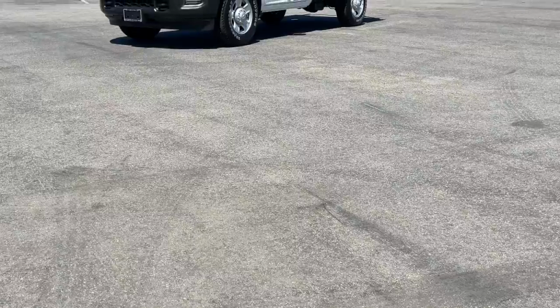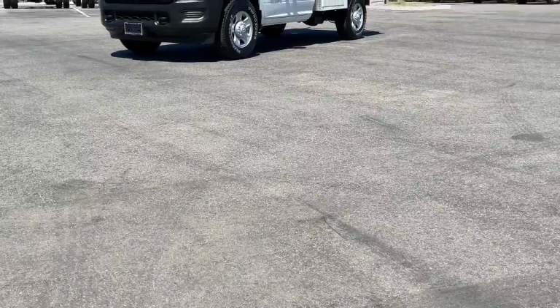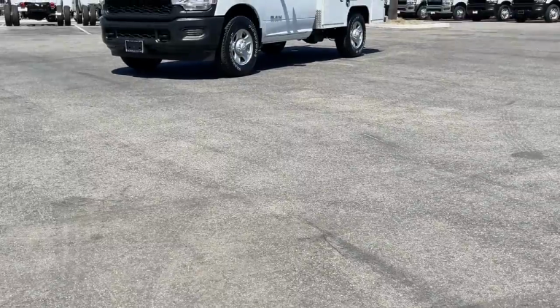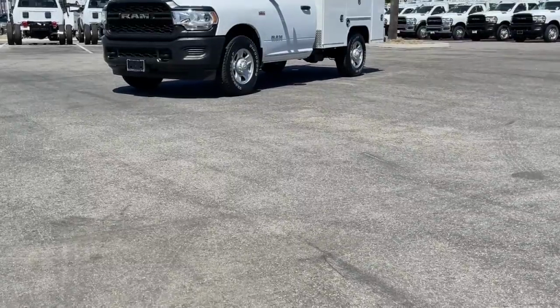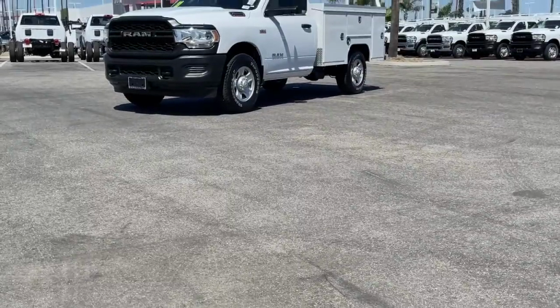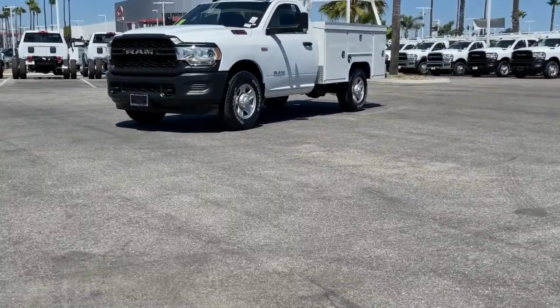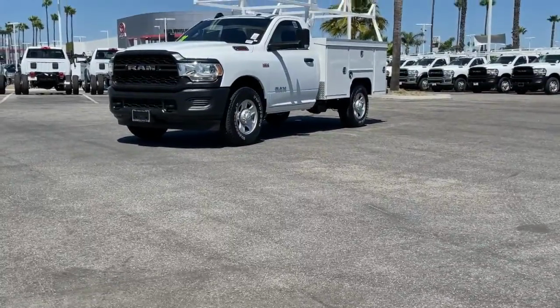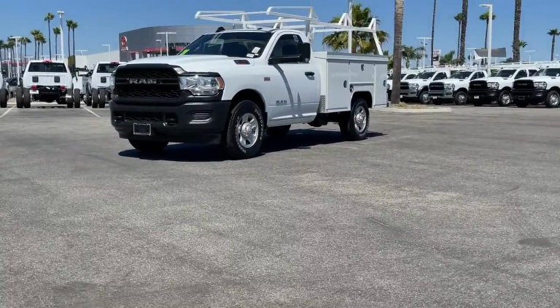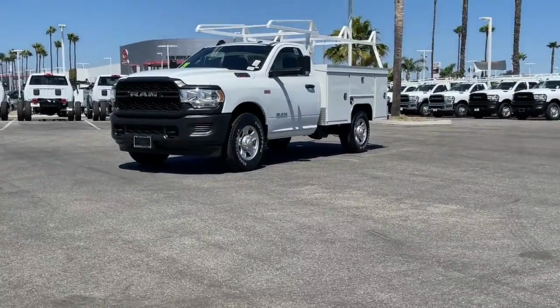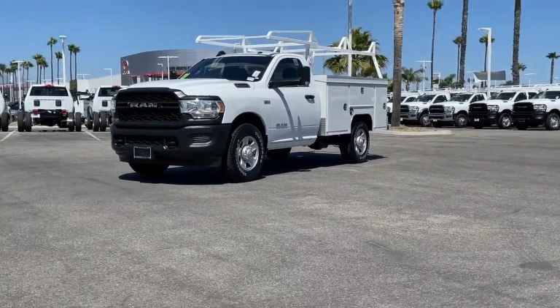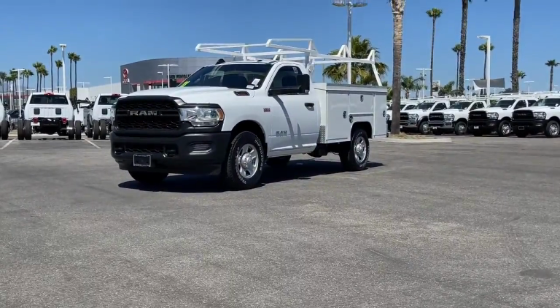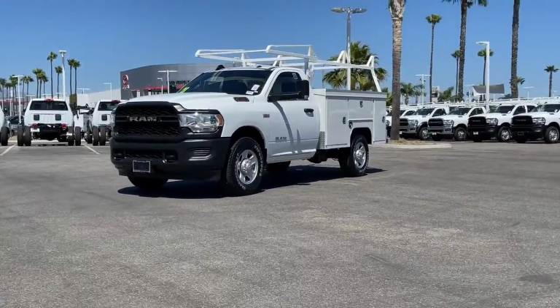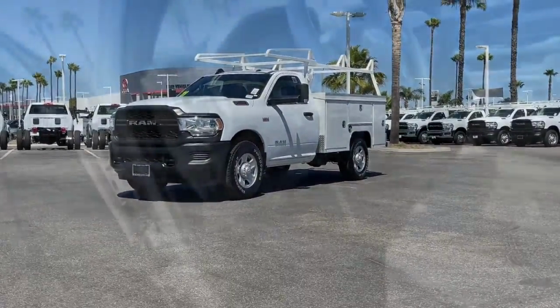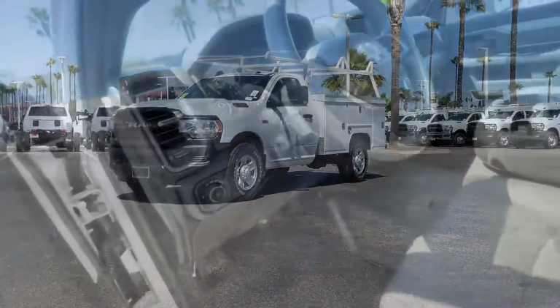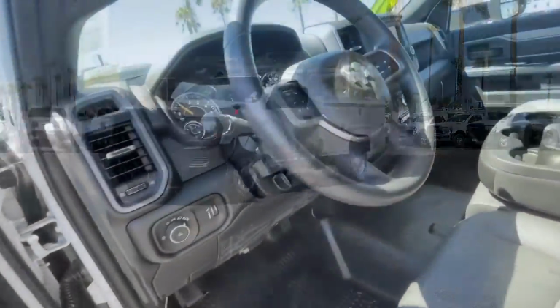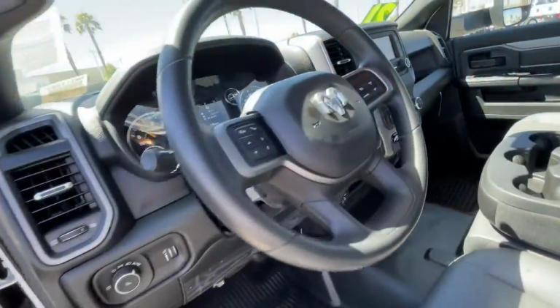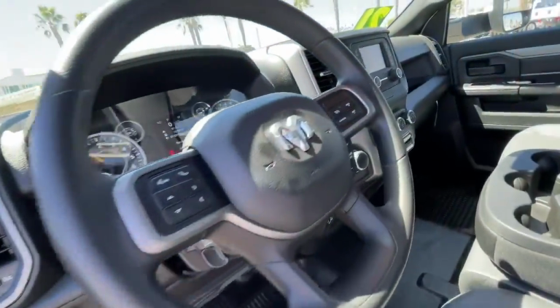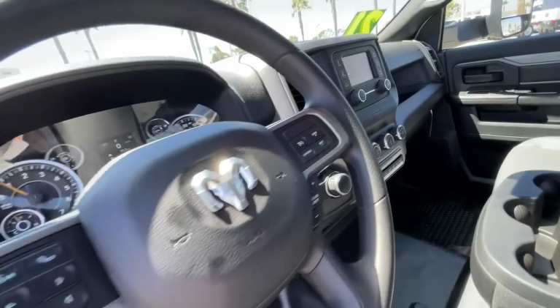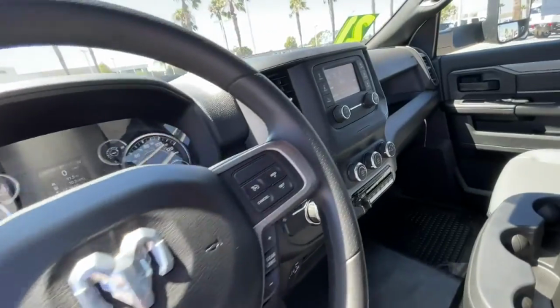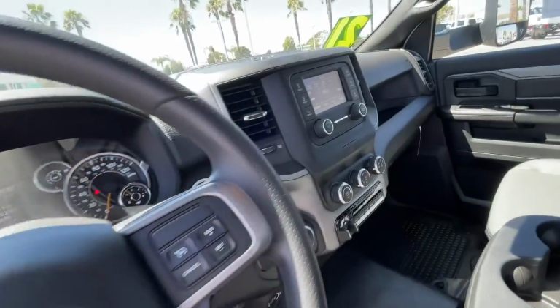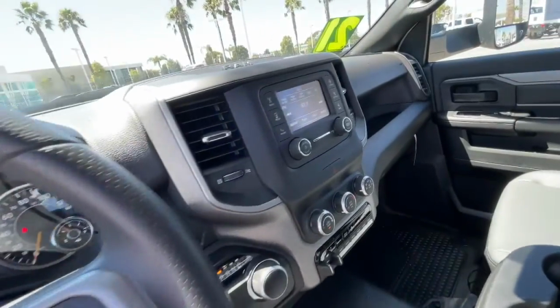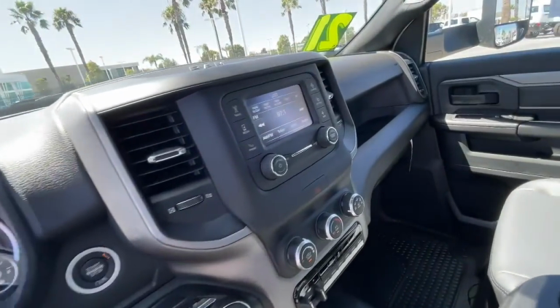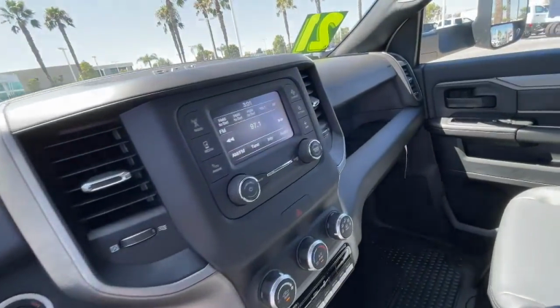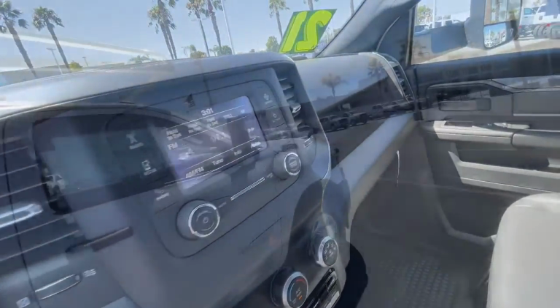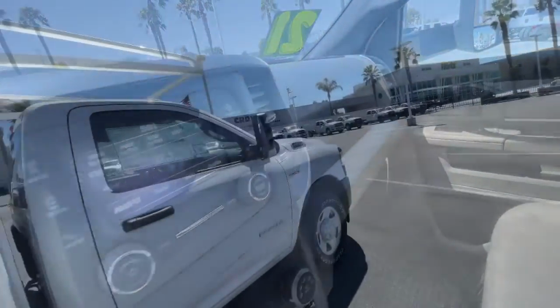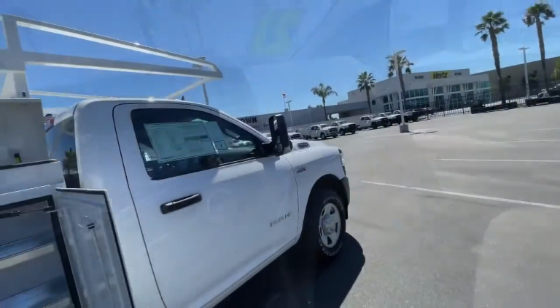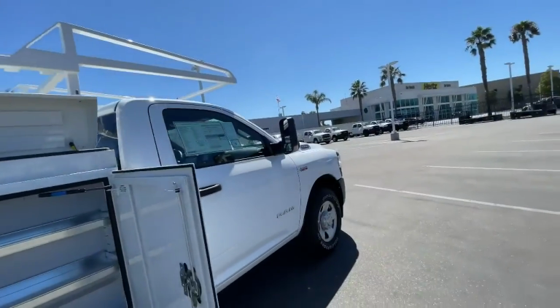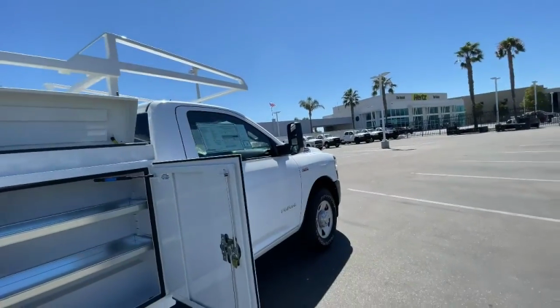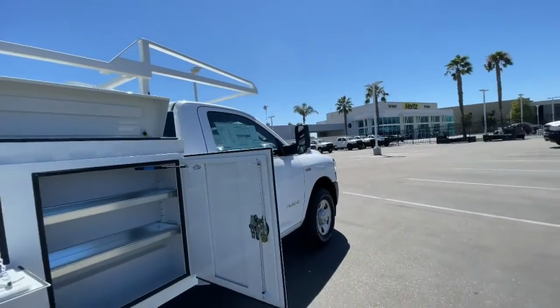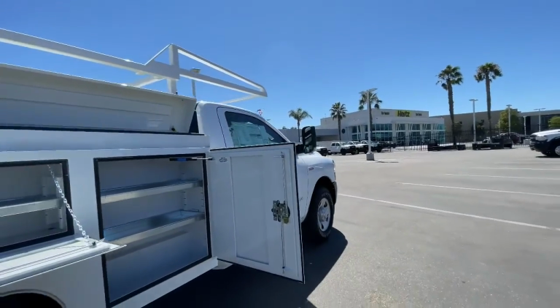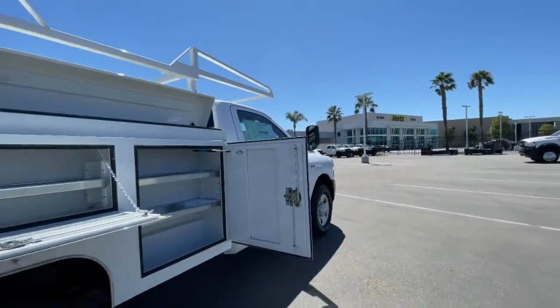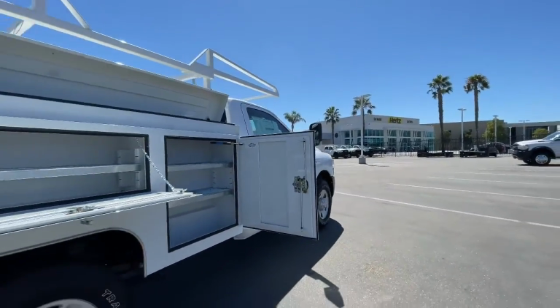The Ram 2500 has what it takes to get the big jobs done right. It's infused with heavy-duty capability, connected, convenient, comfortable, and built to last.